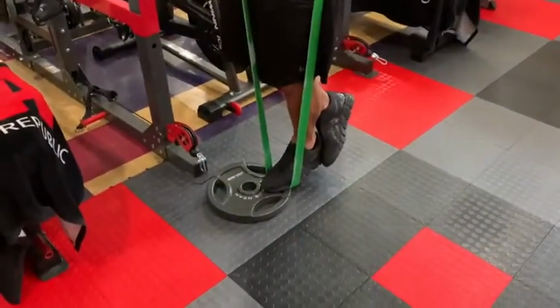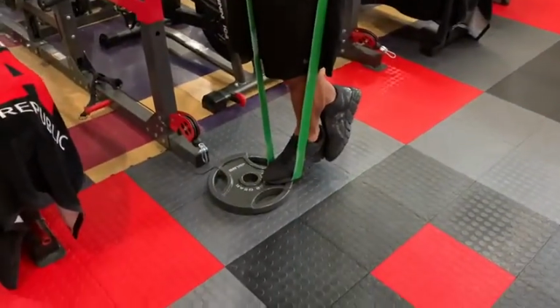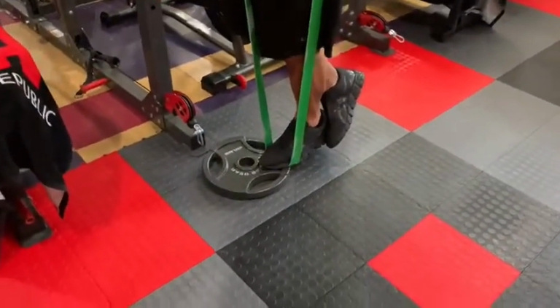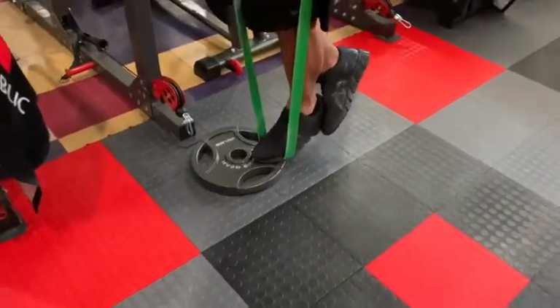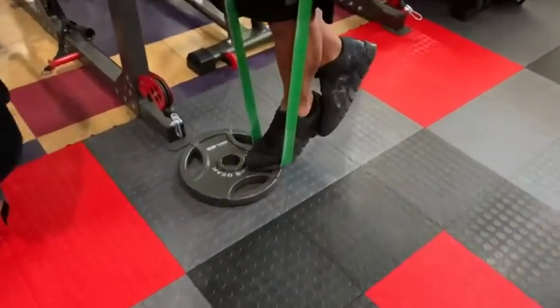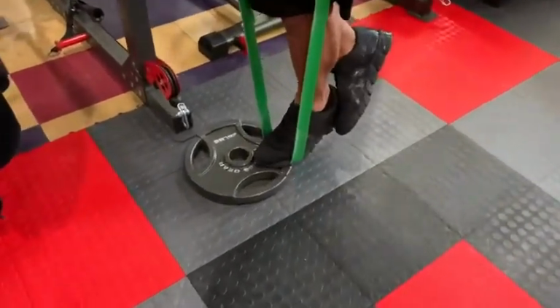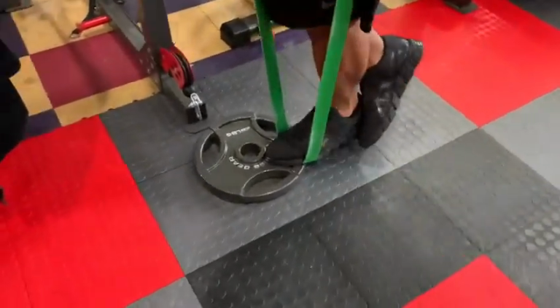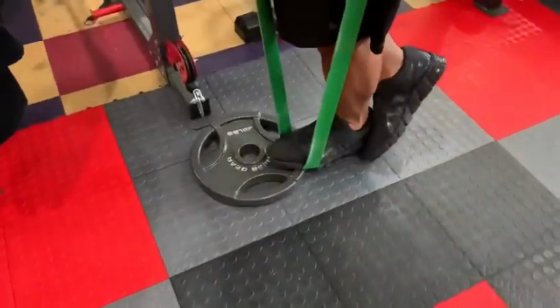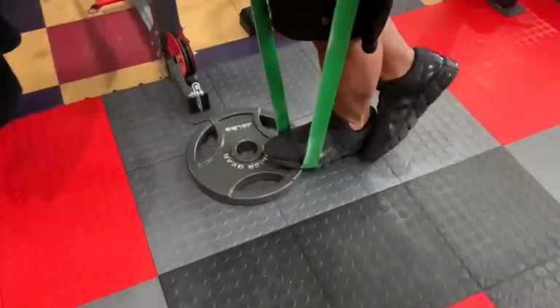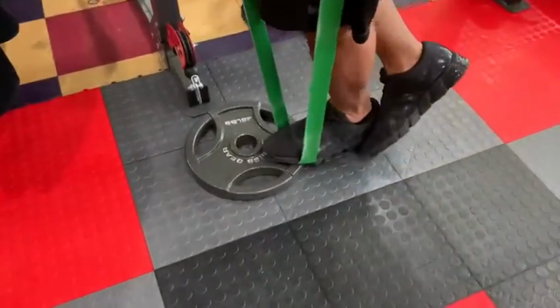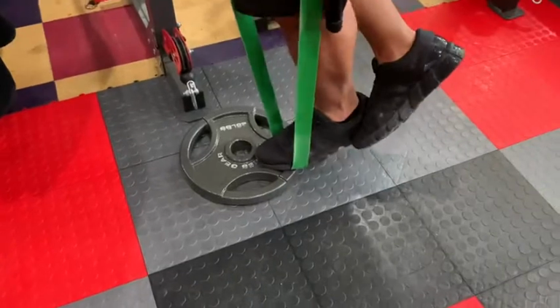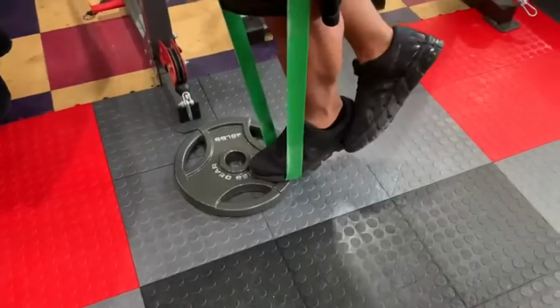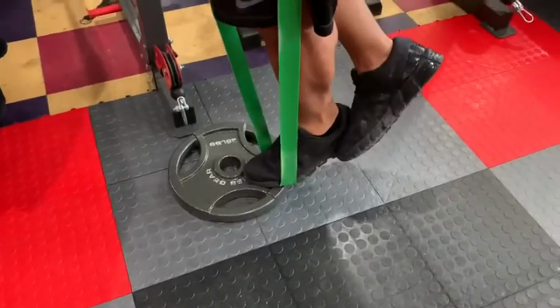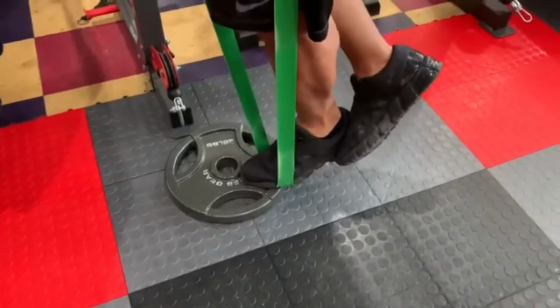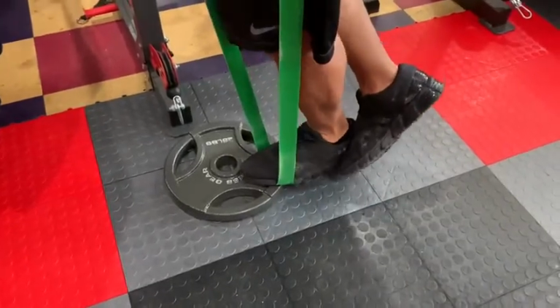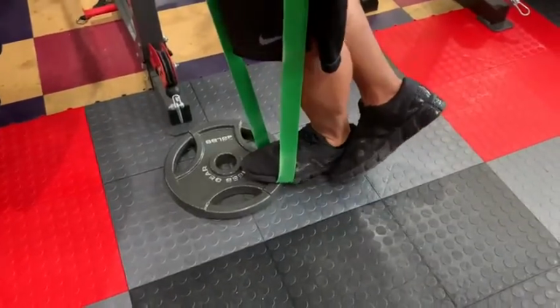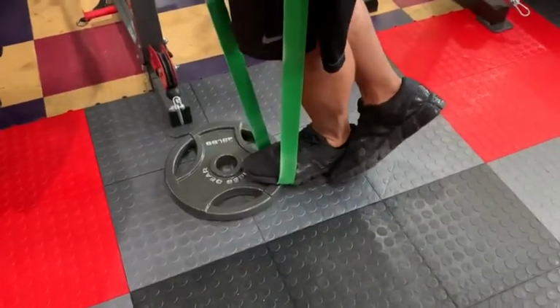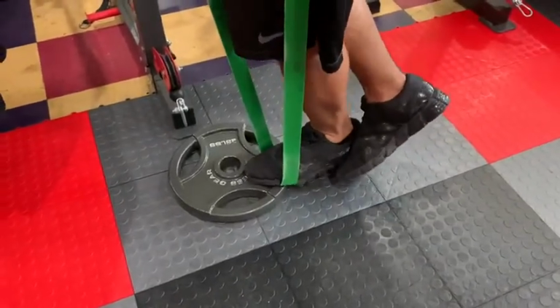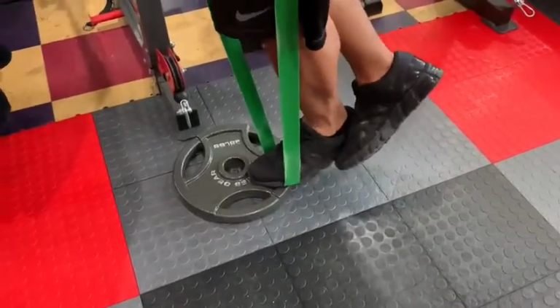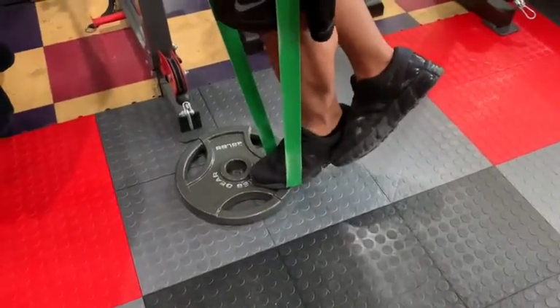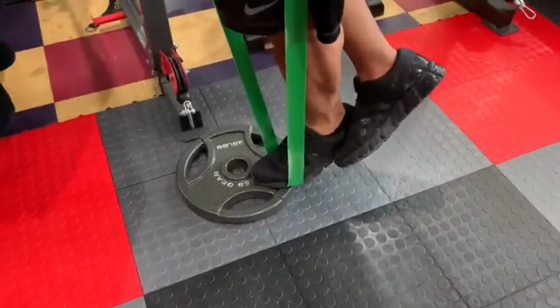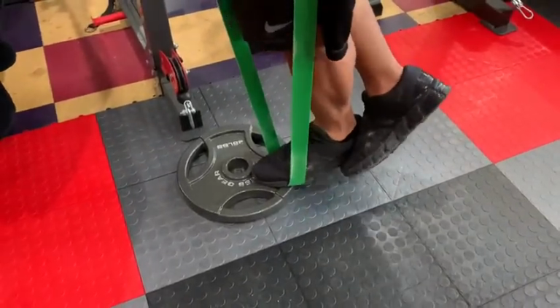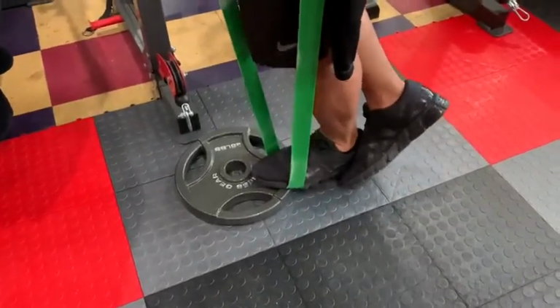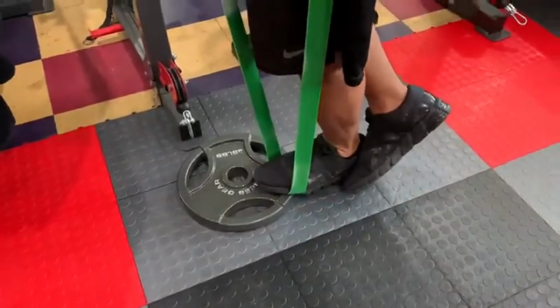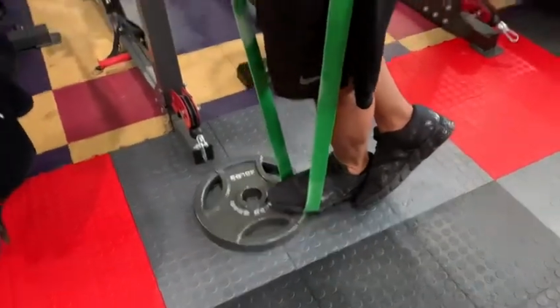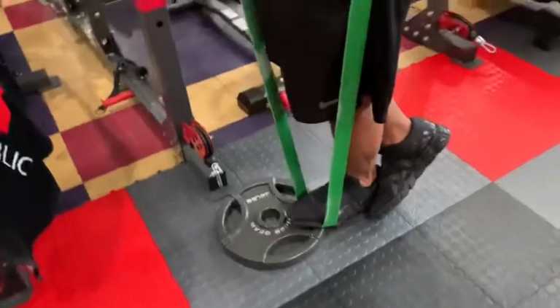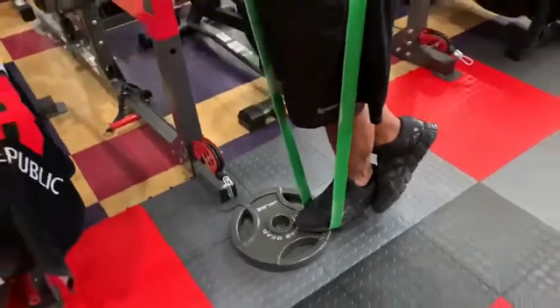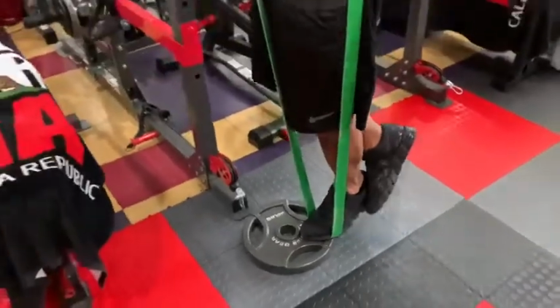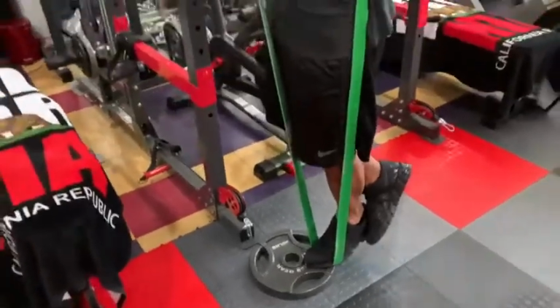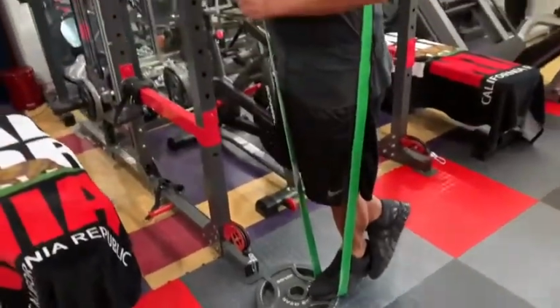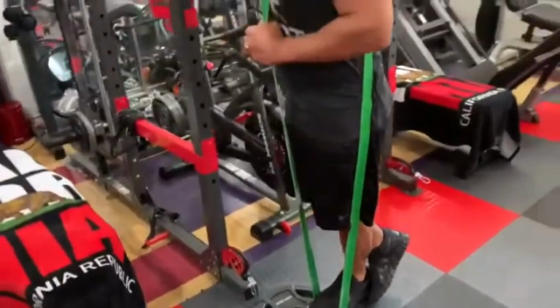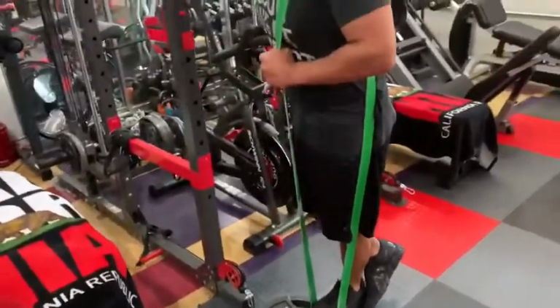Calf raises. Up, down. Squeeze the calf. Believe it or not guys, it is harder than it looks, especially when using the stronger band — the heavy band.